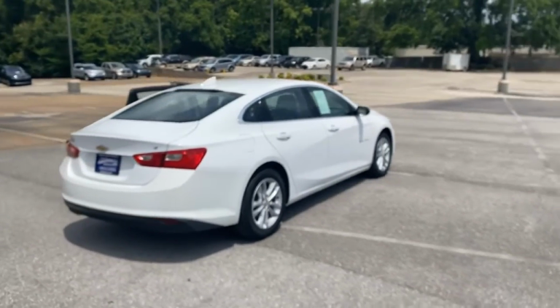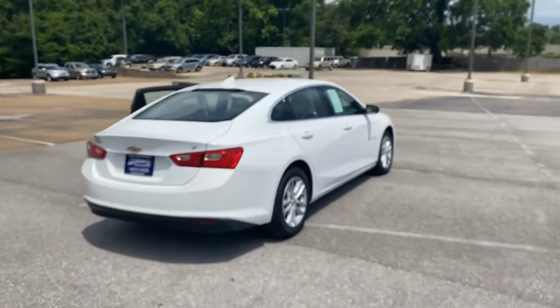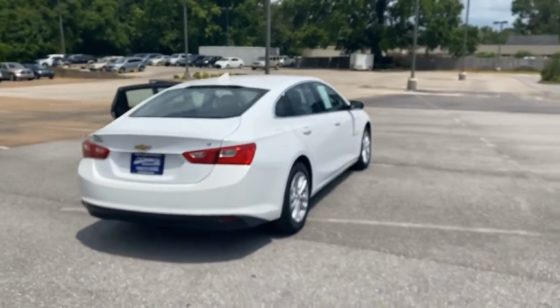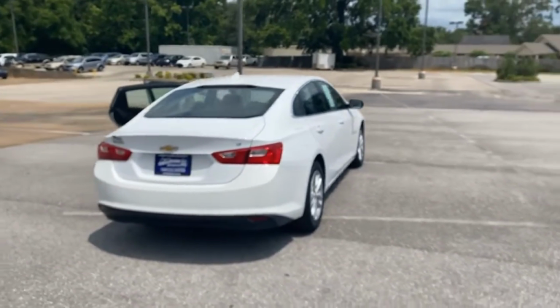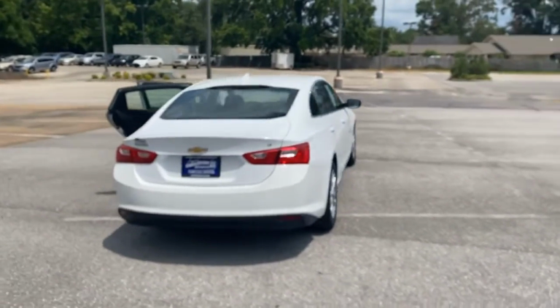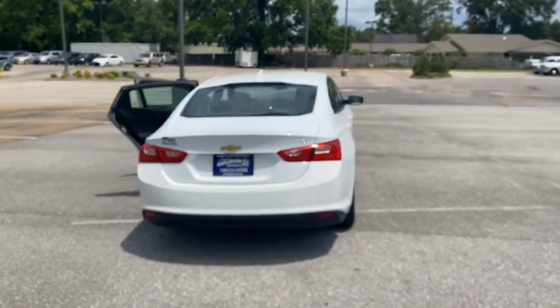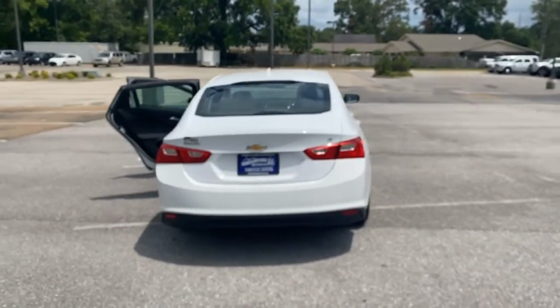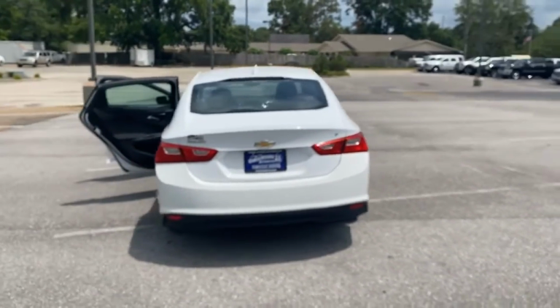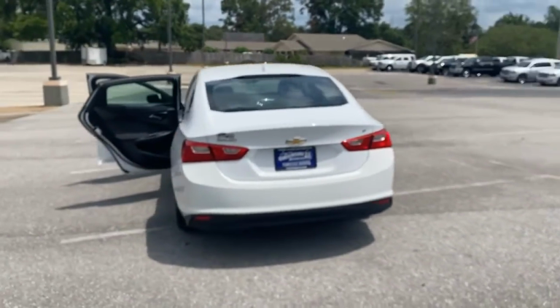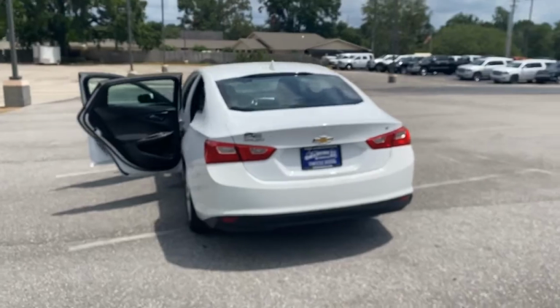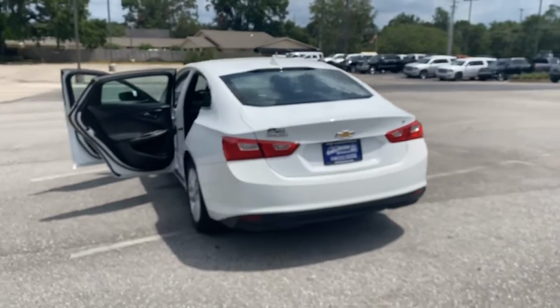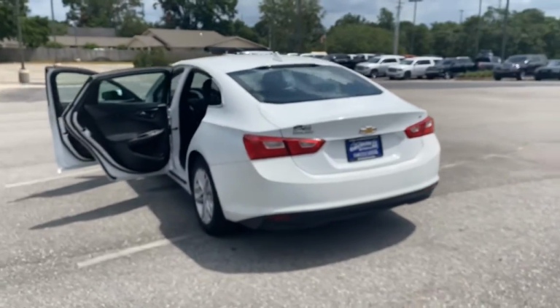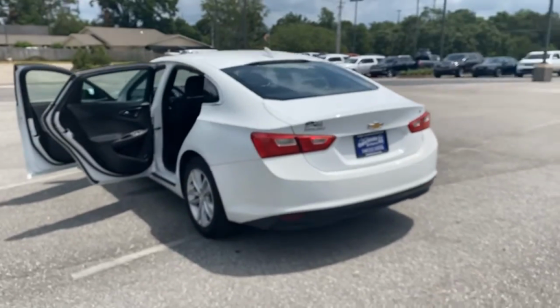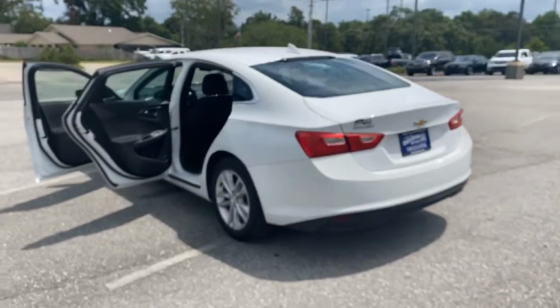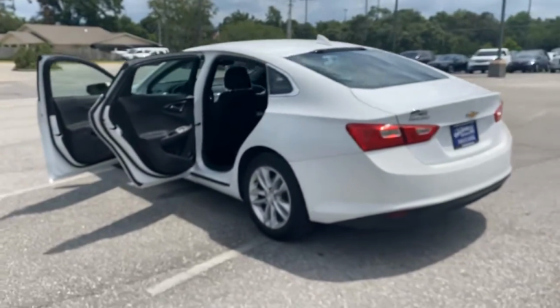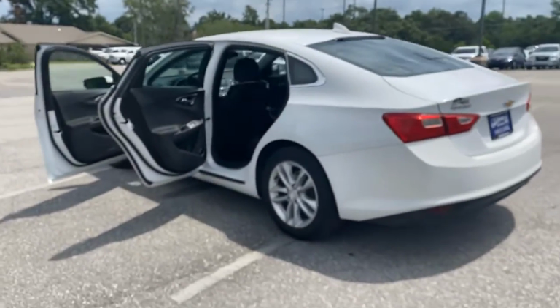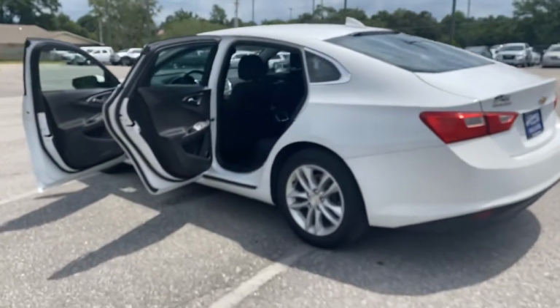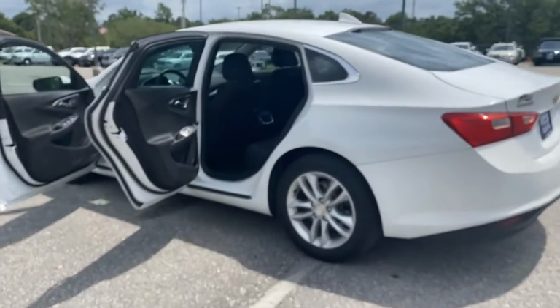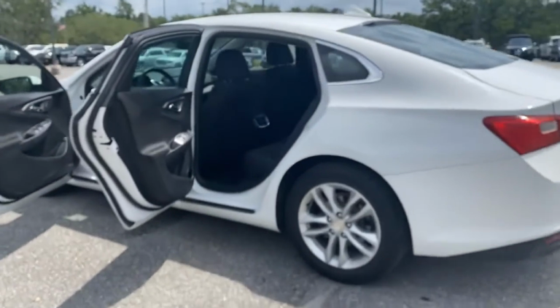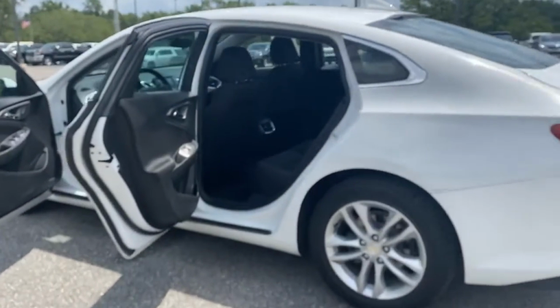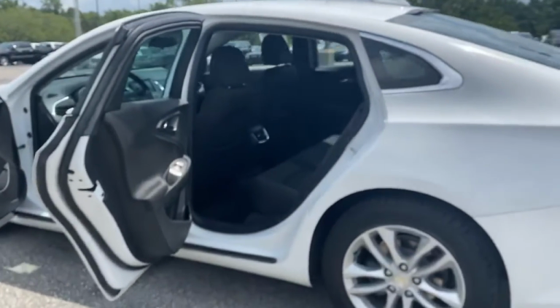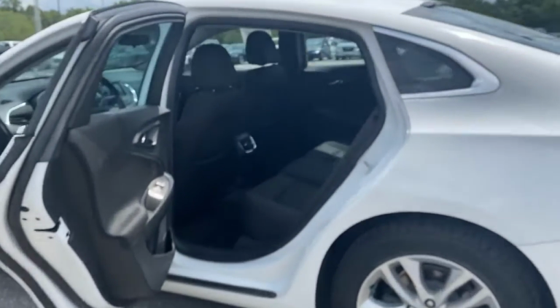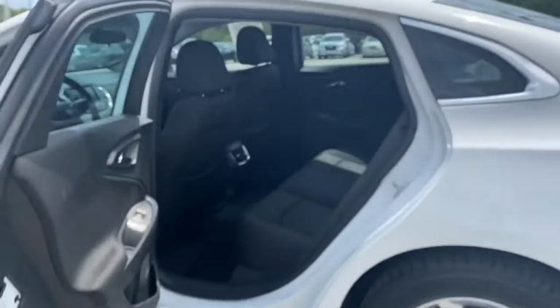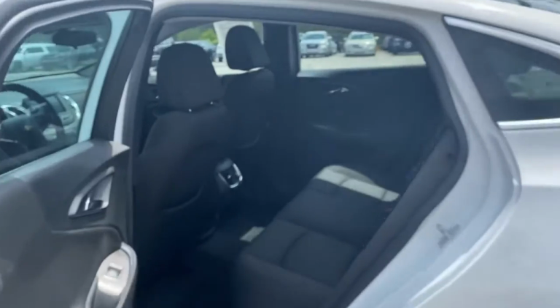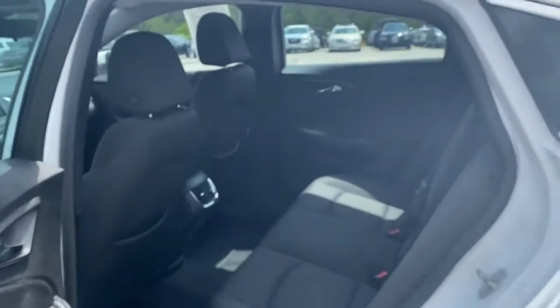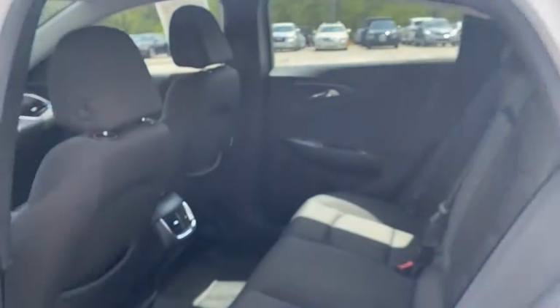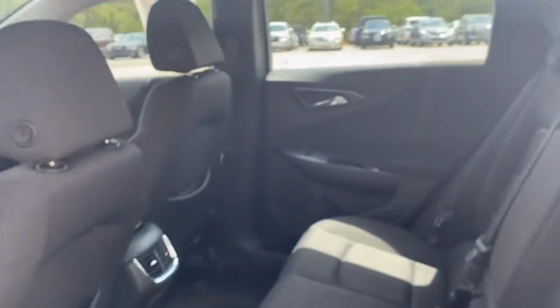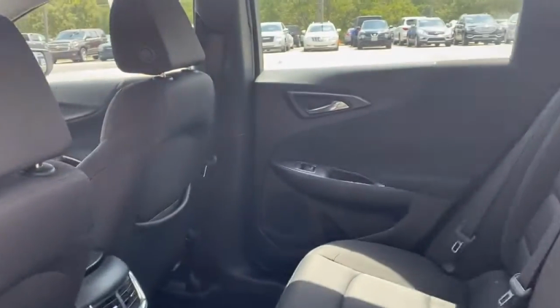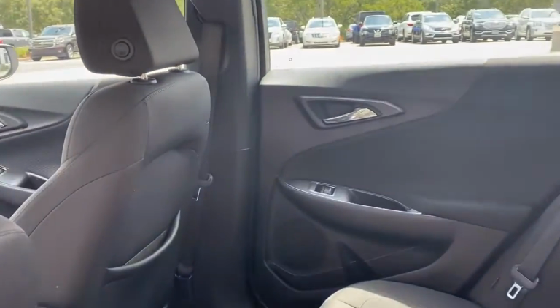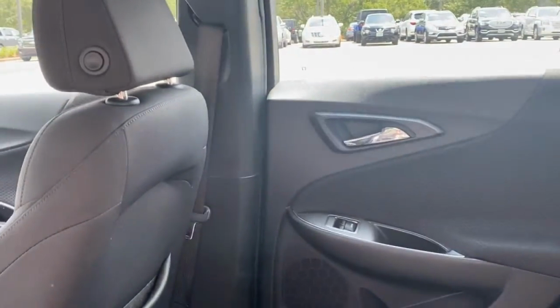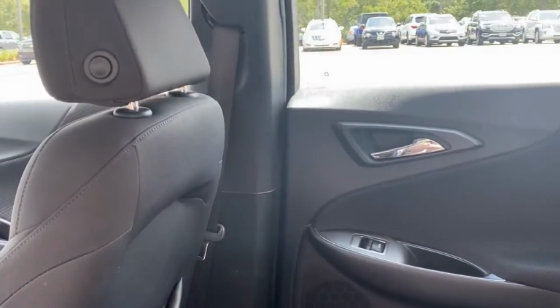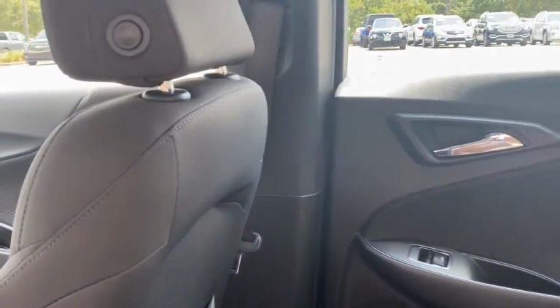Powered by a 160-horsepower, 1.5-liter, inline four-cylinder turbo engine, it has an automatic six-speed transmission and gets outstanding fuel economy of 37 miles per gallon on the highway and 27 in town.